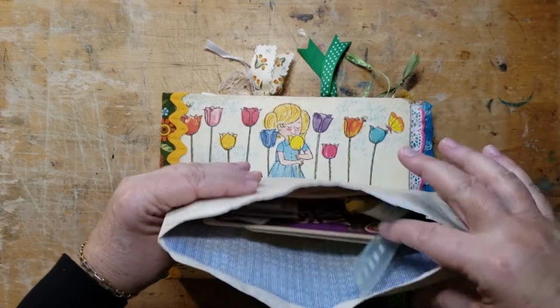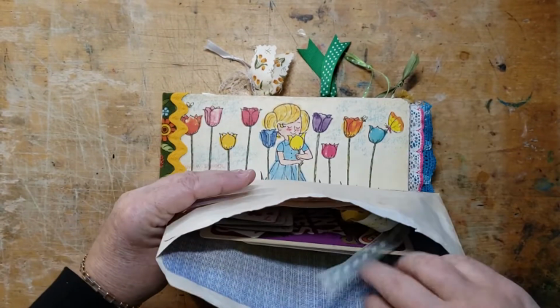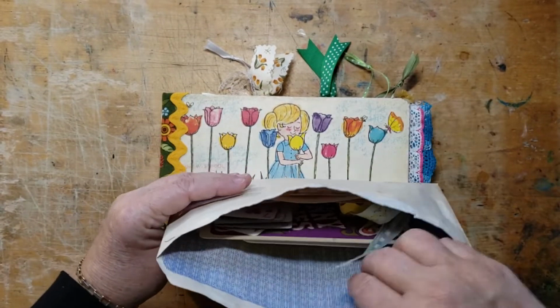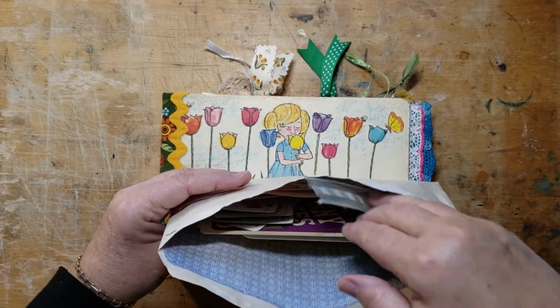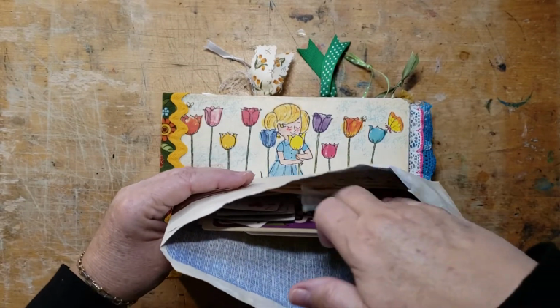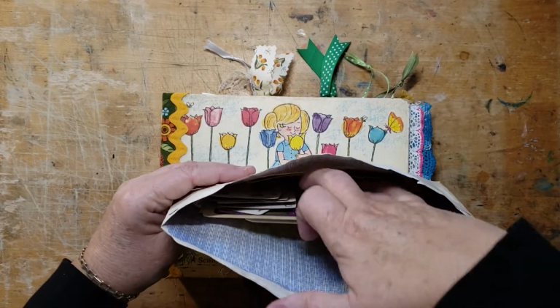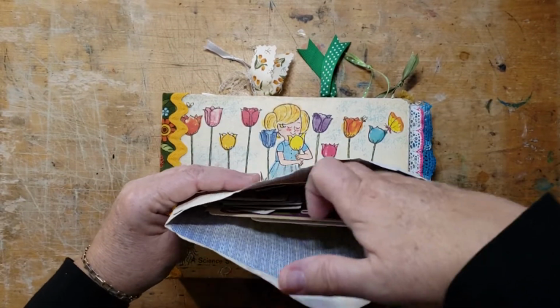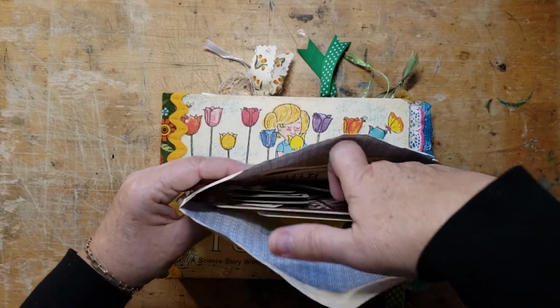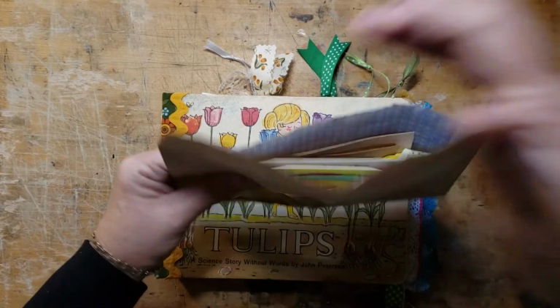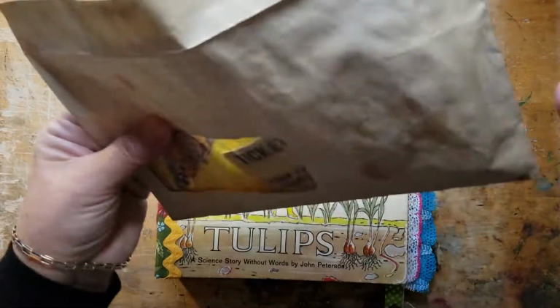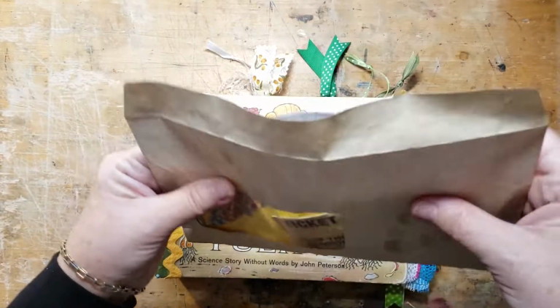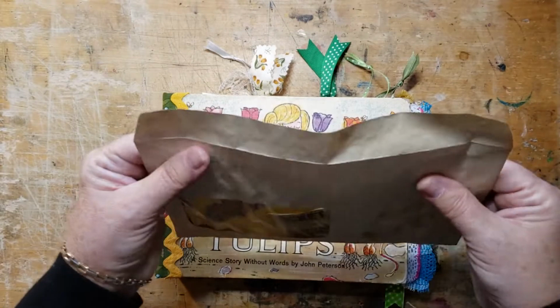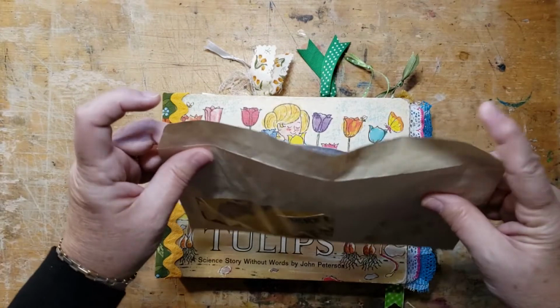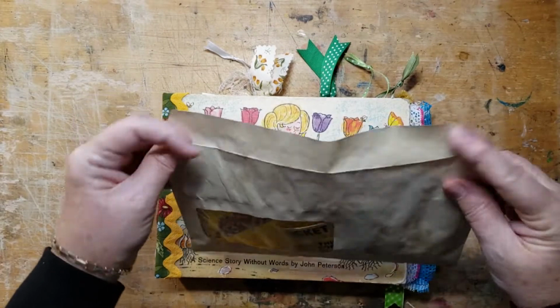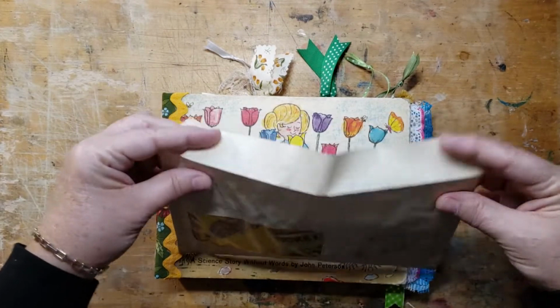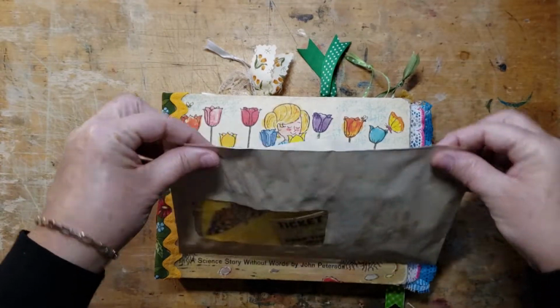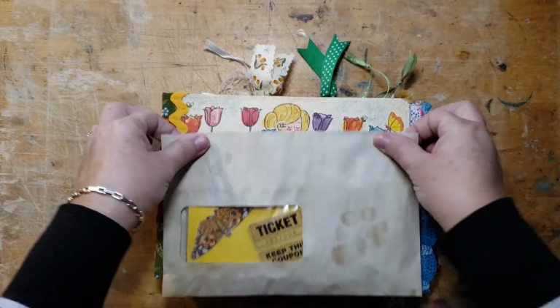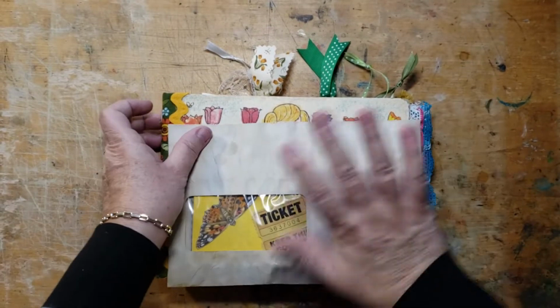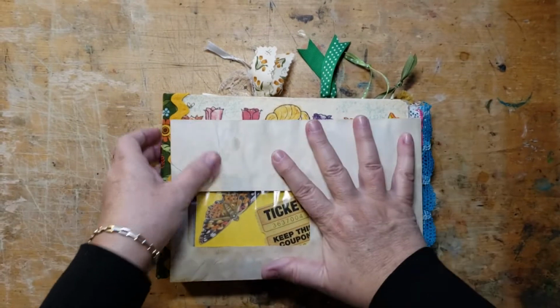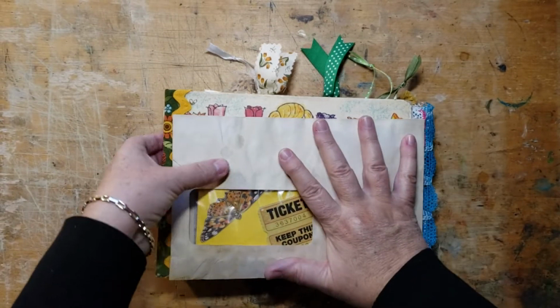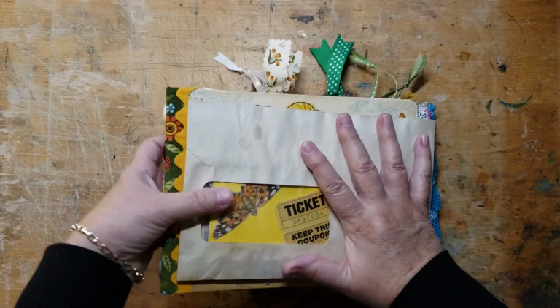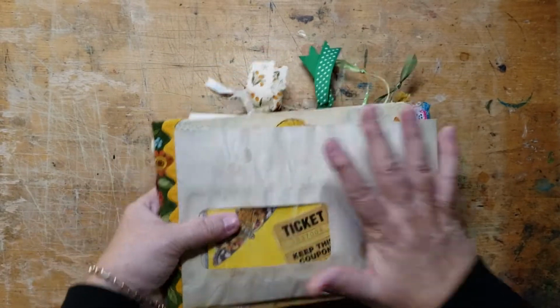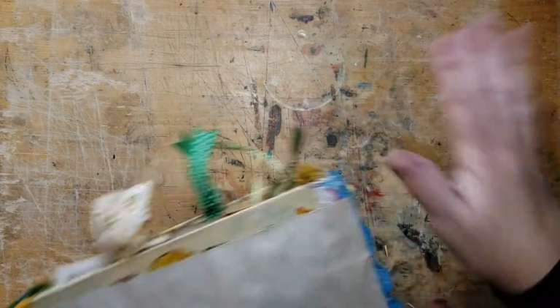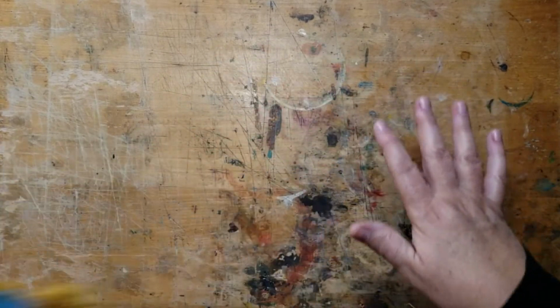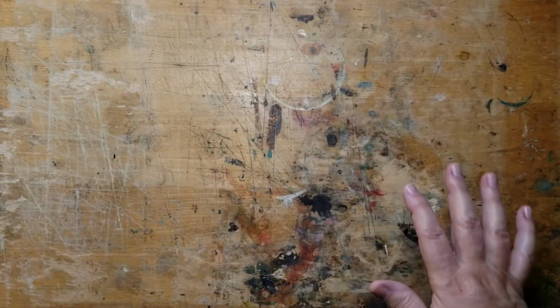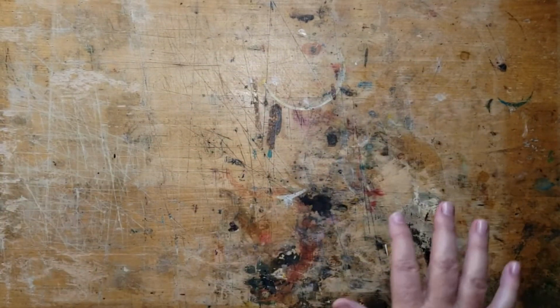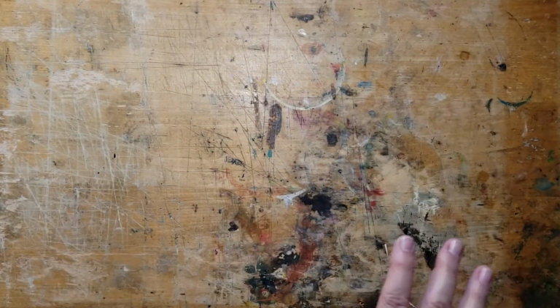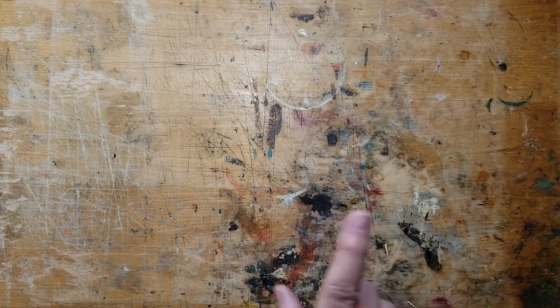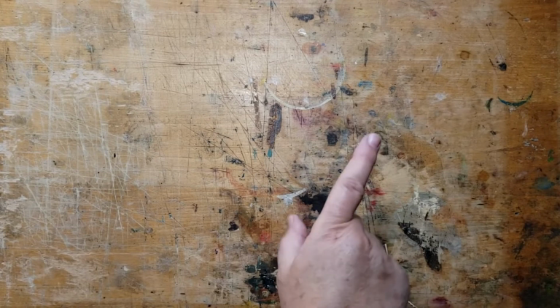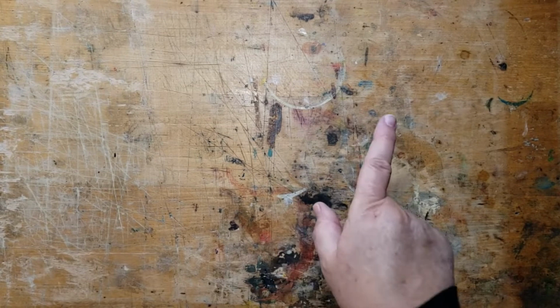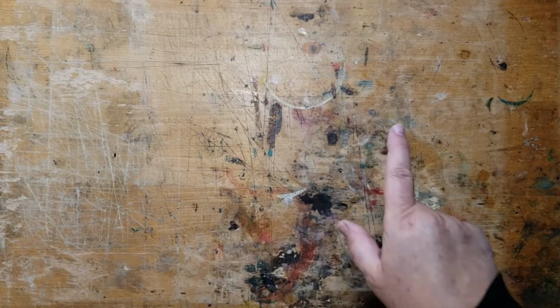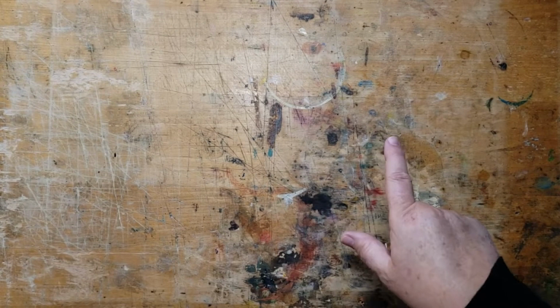I'll leave that be — that'll be for the new owner to explore what's in here. So there we go. I'm done with tulips. Let's take a look at the books that I got at my Kirby book sale.